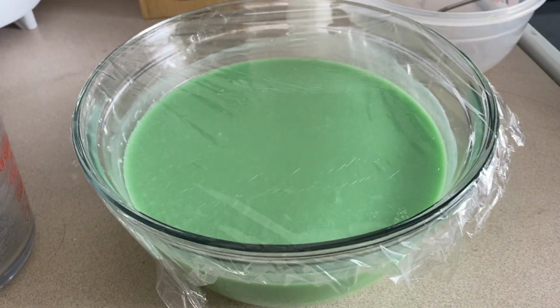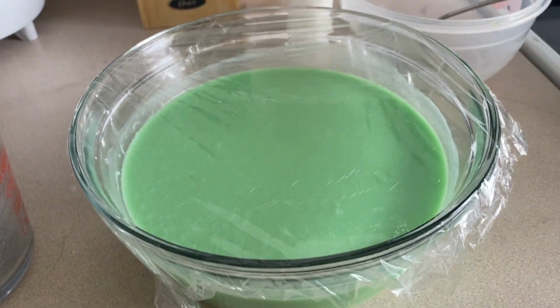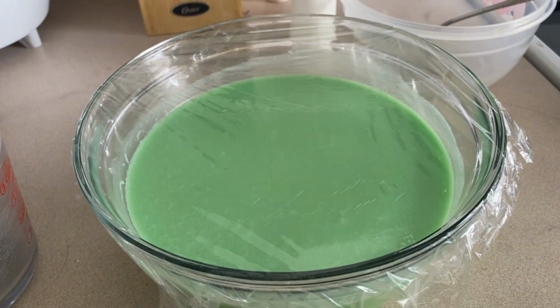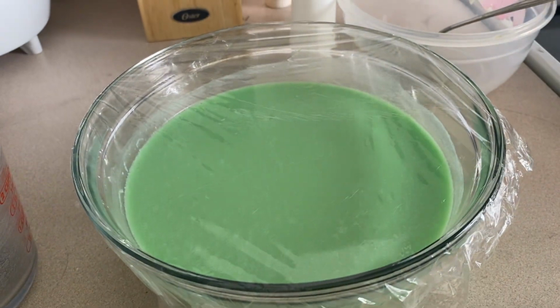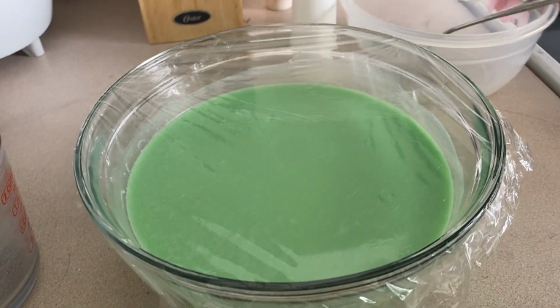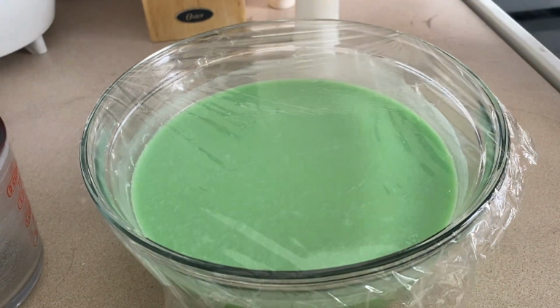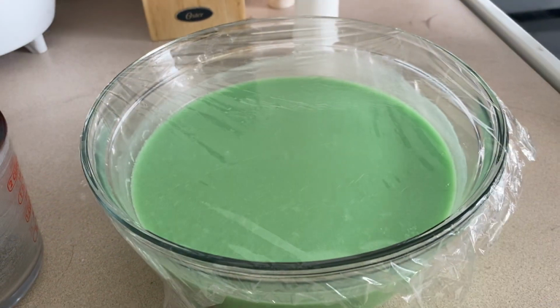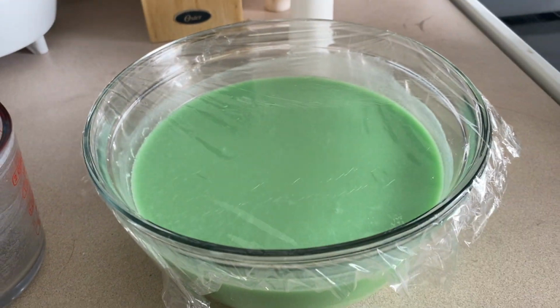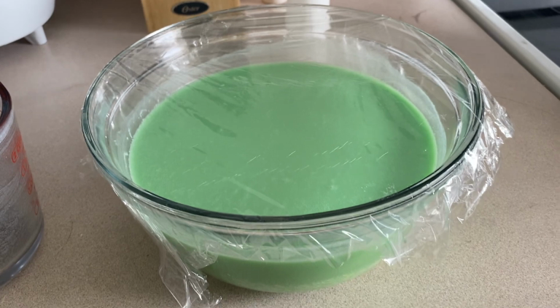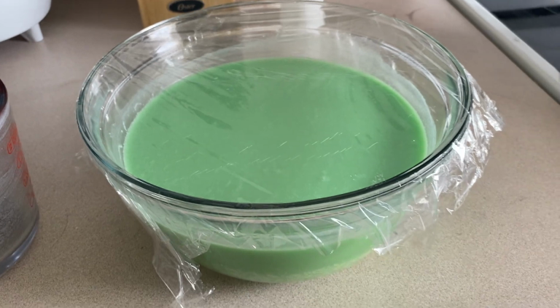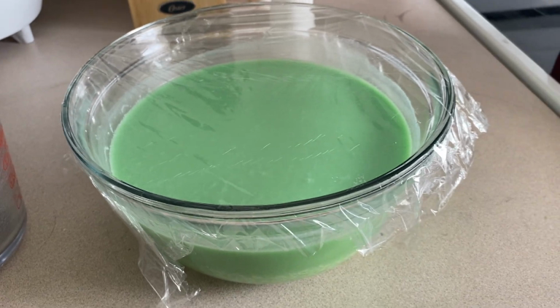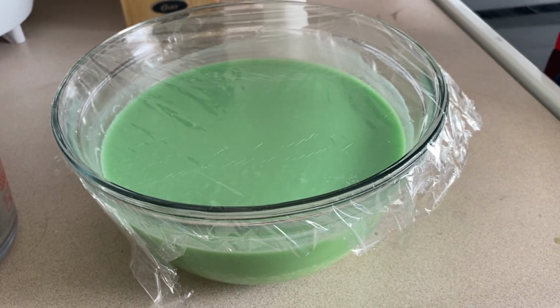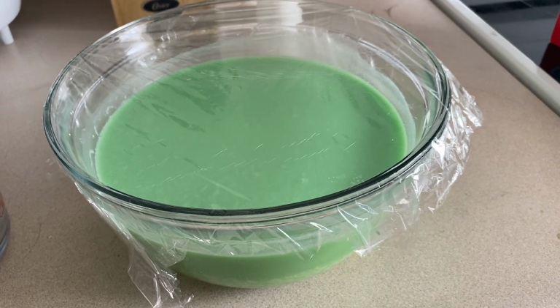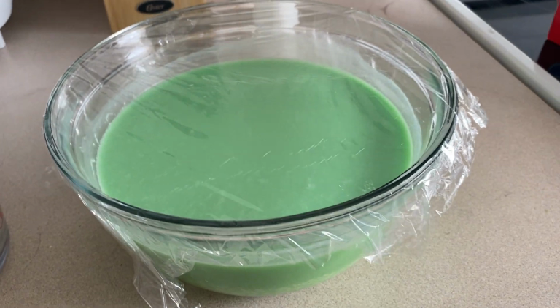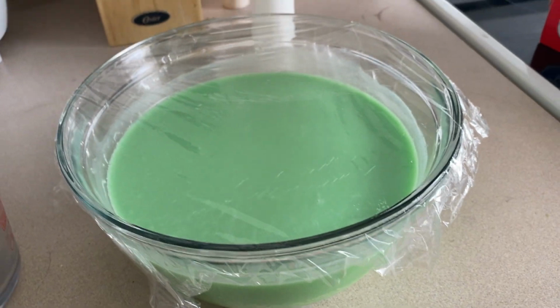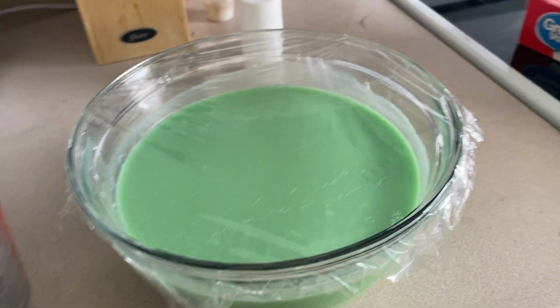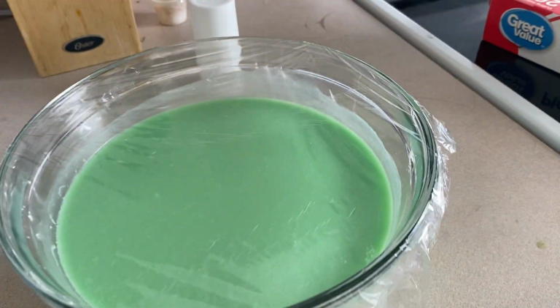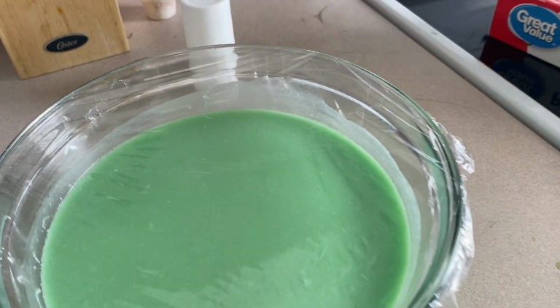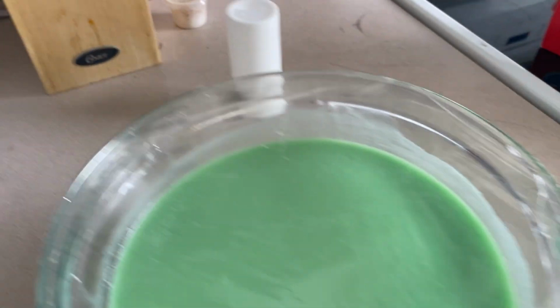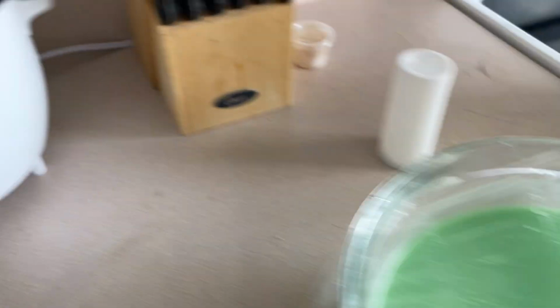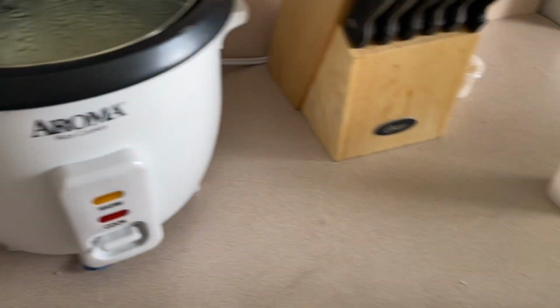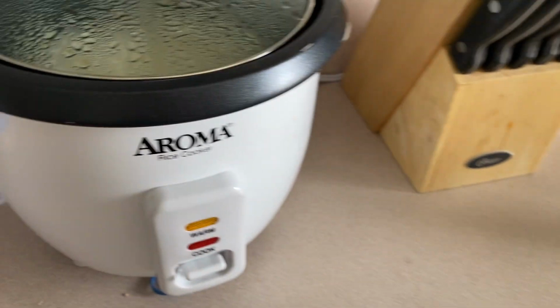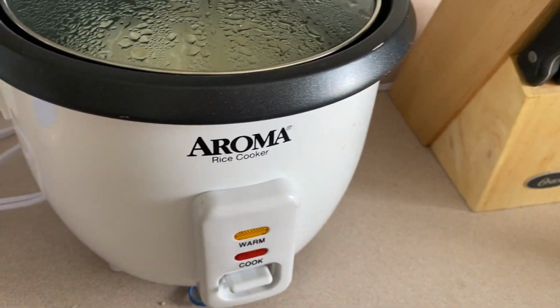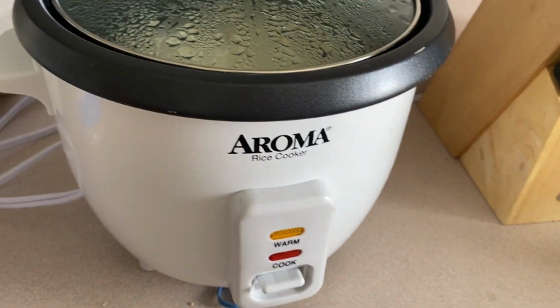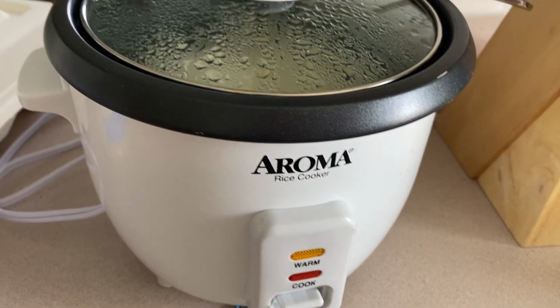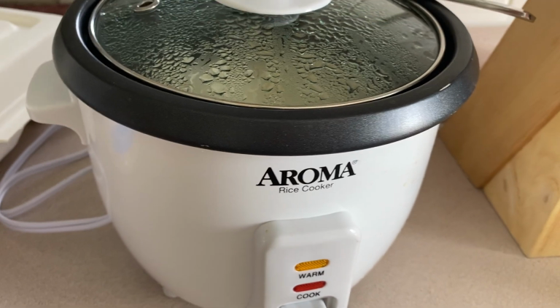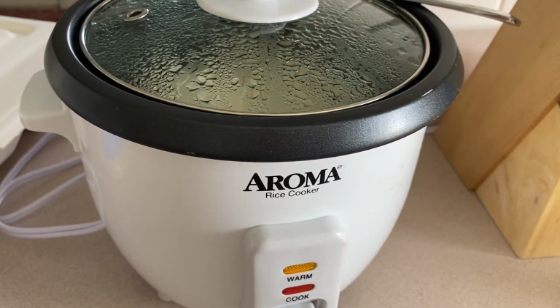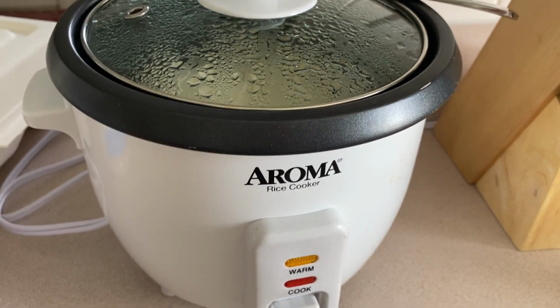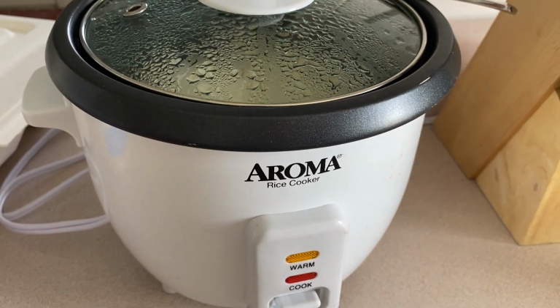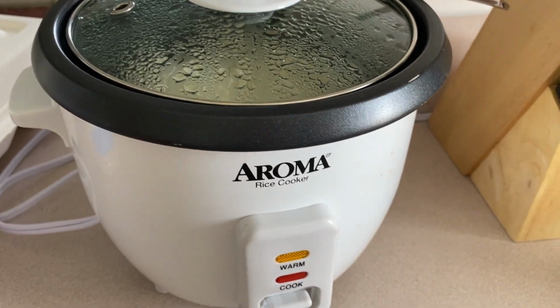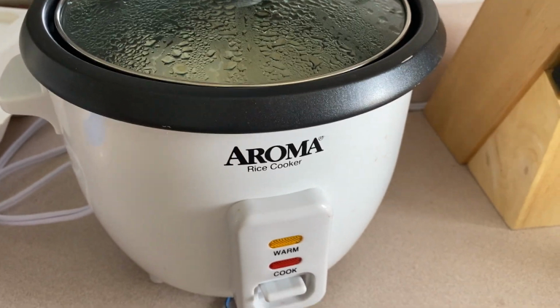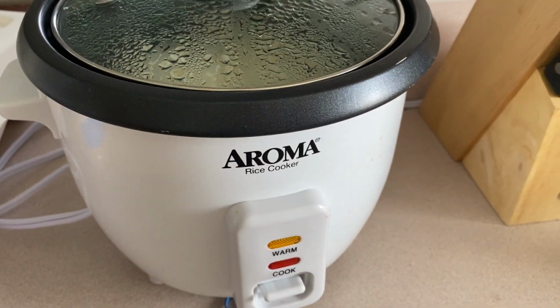We'll cover it with plastic wrap and just let it soak for about five hours. Afterwards we're going to put it in a rice cooker until it's ready.